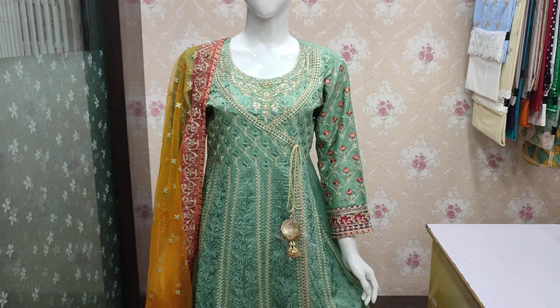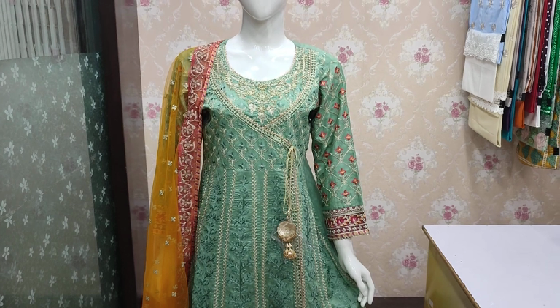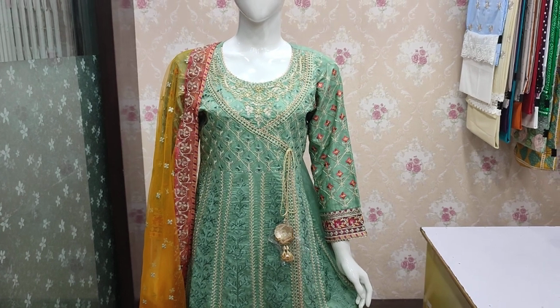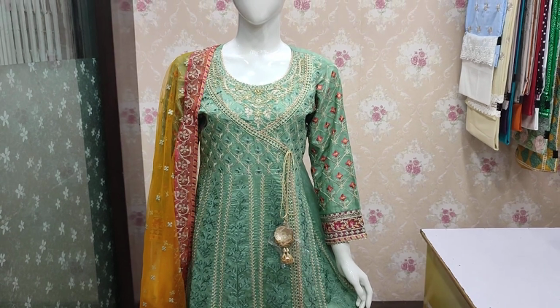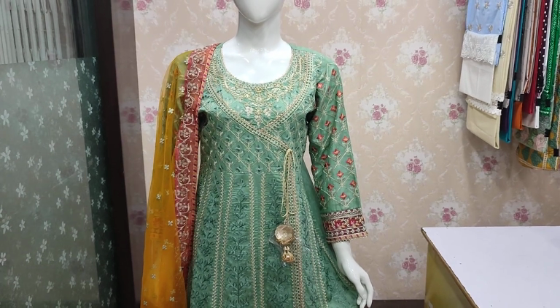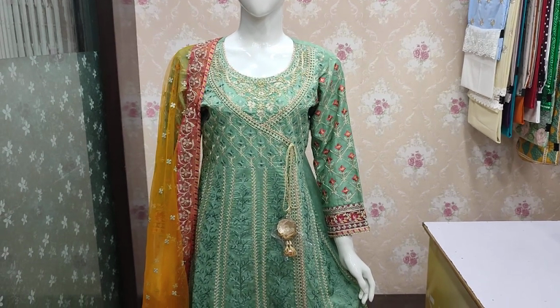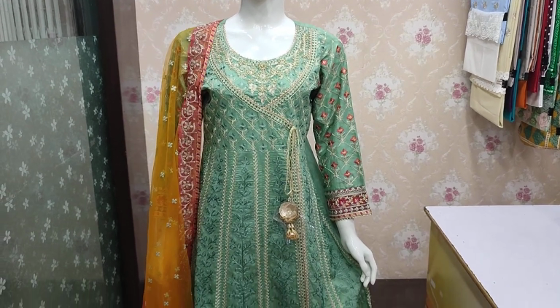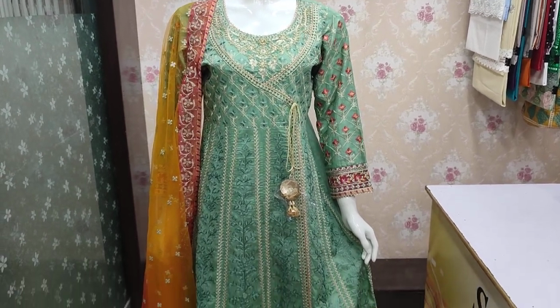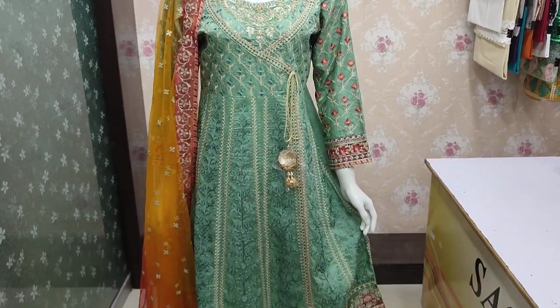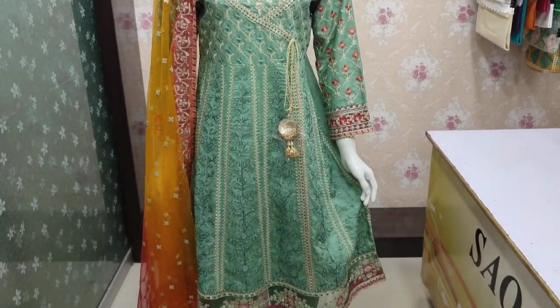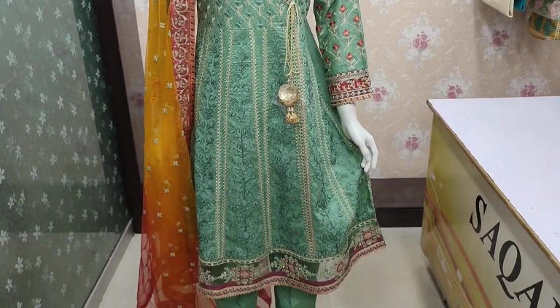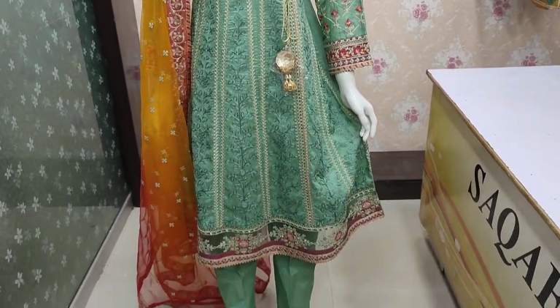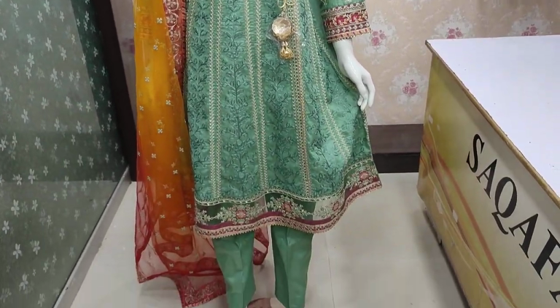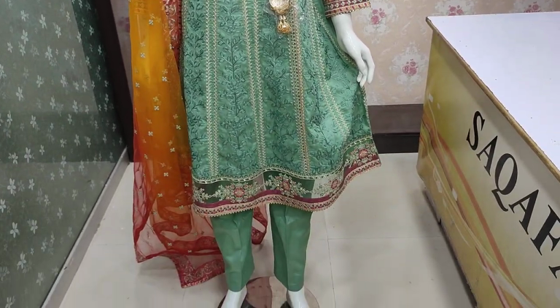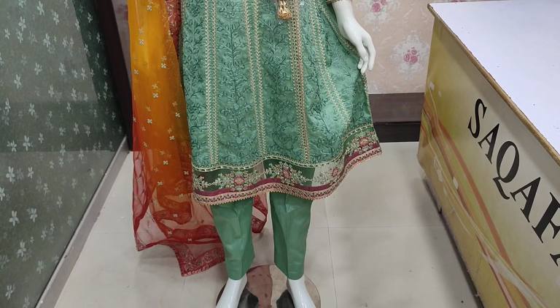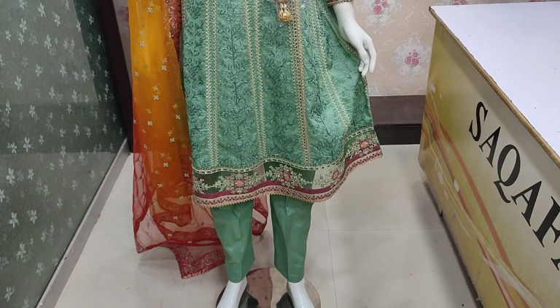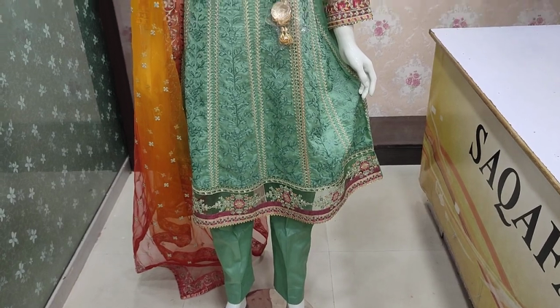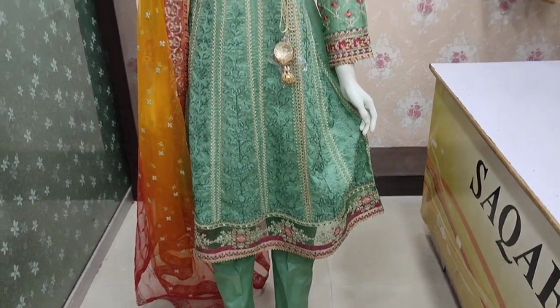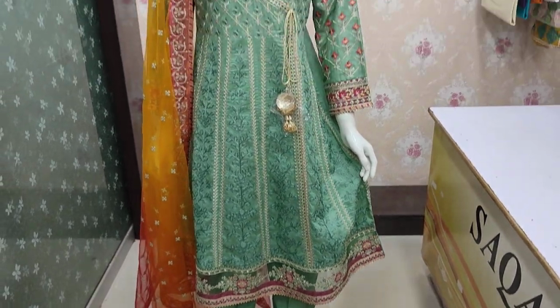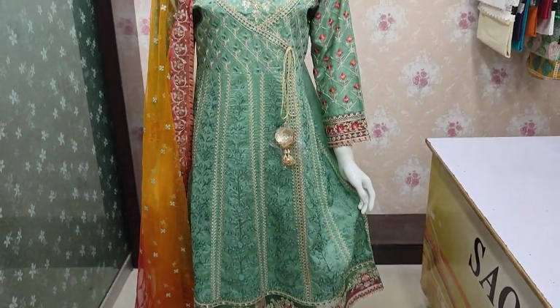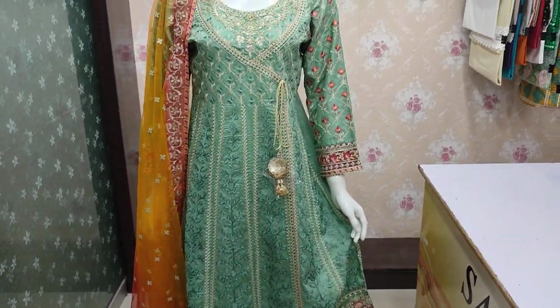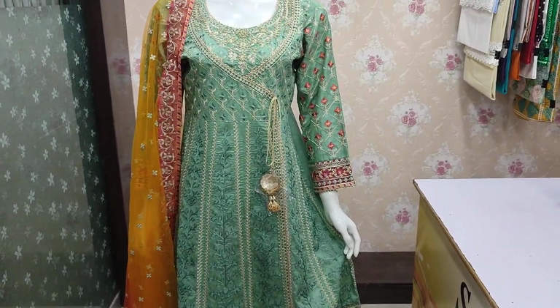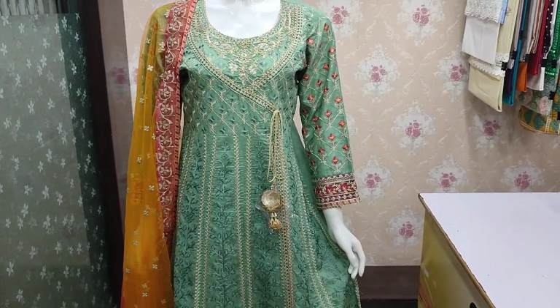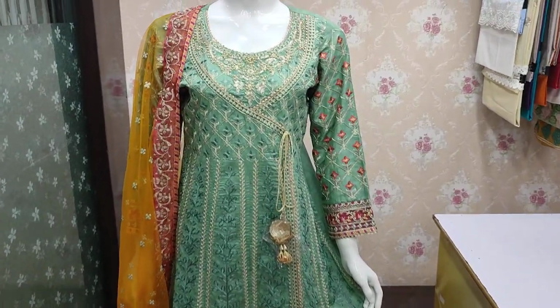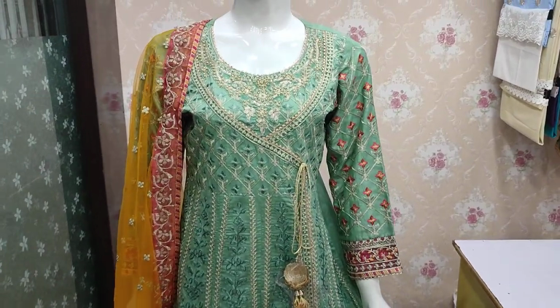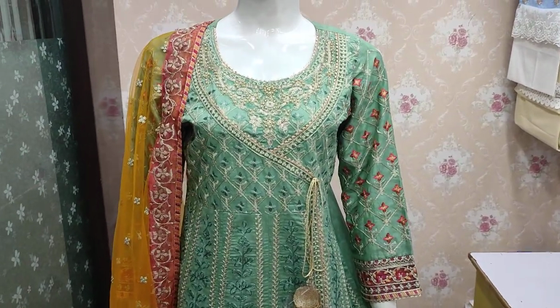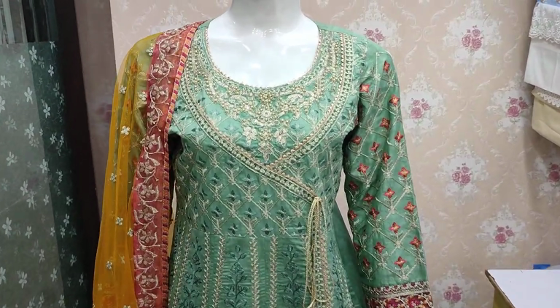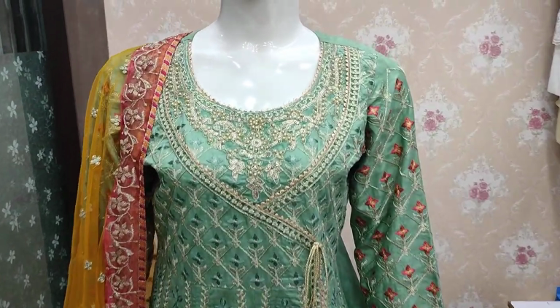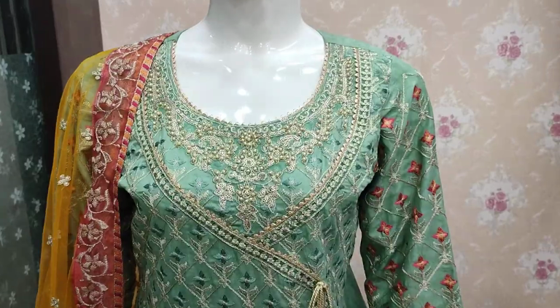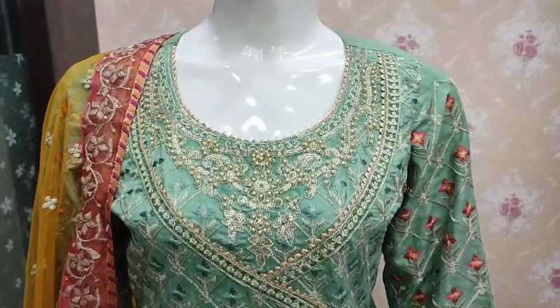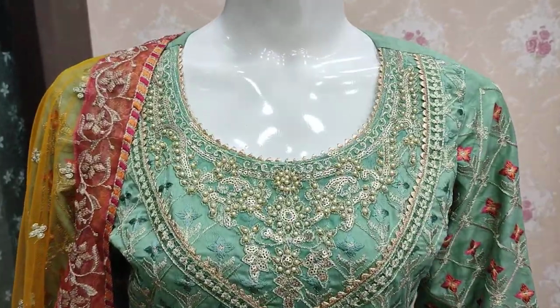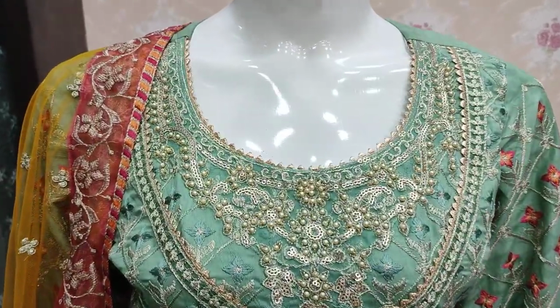Hello everyone, this is Abdul Kadir here. This is the Shakafat collection. This is the Cotton Fancy Collection. This is the Cotton Luxury Collection.